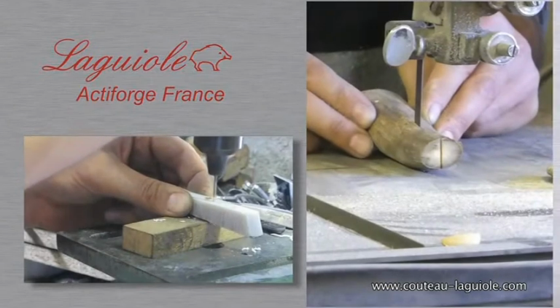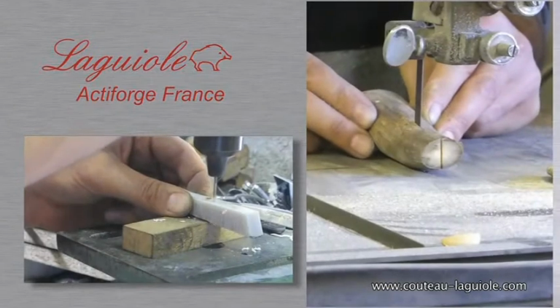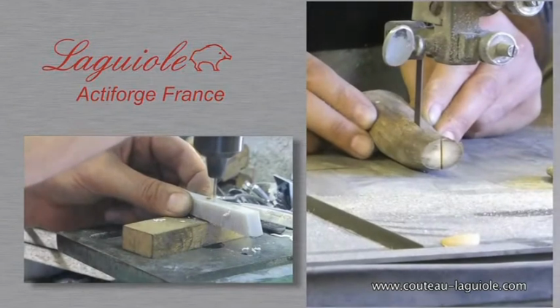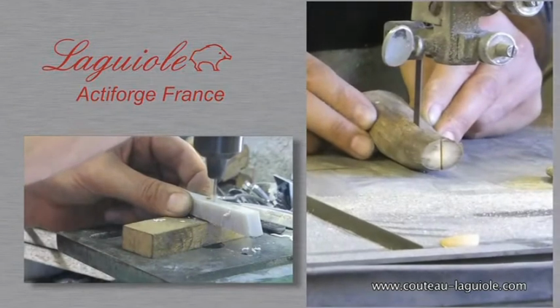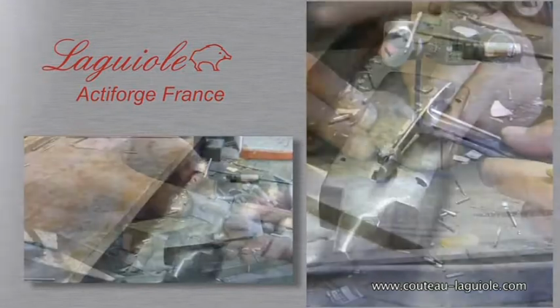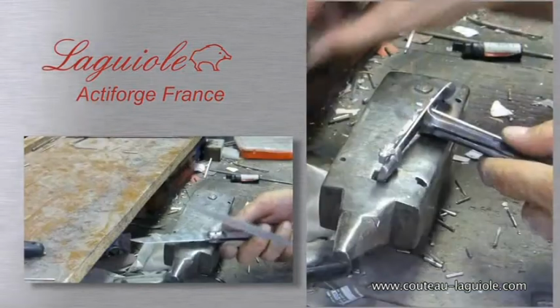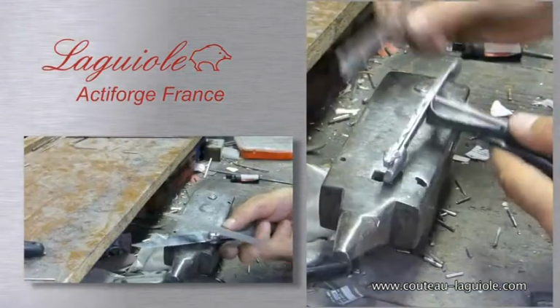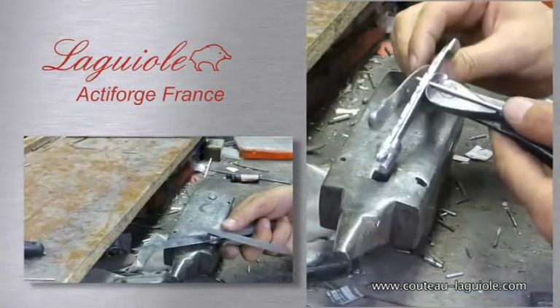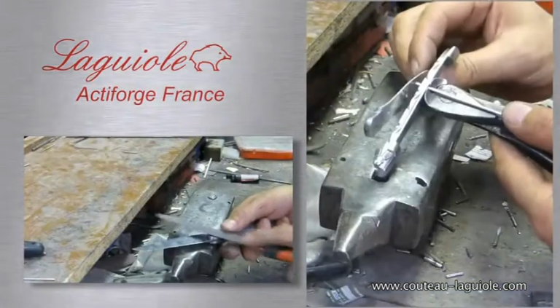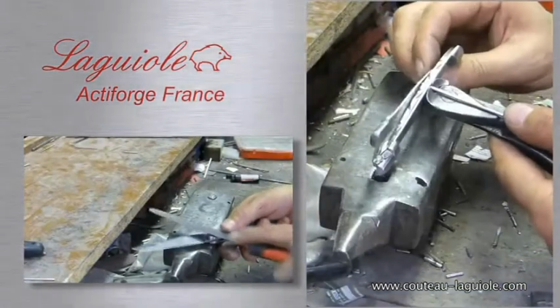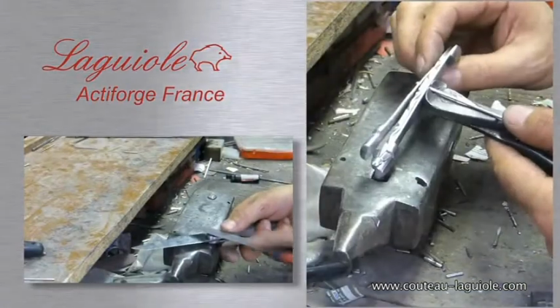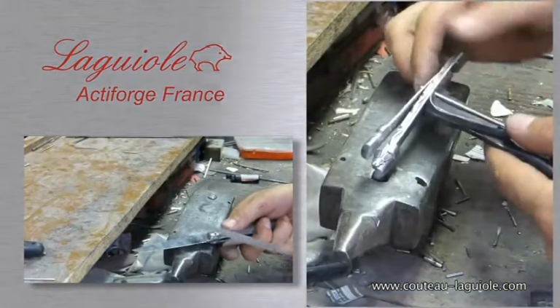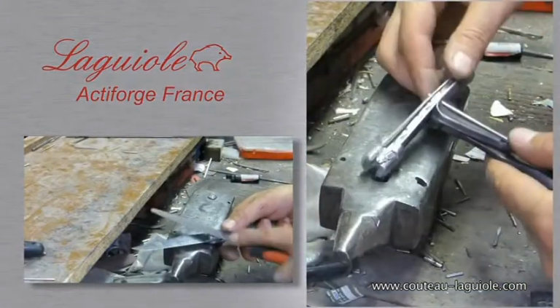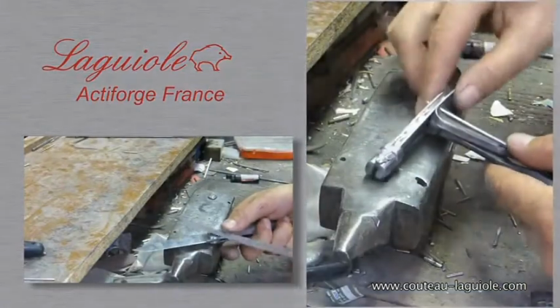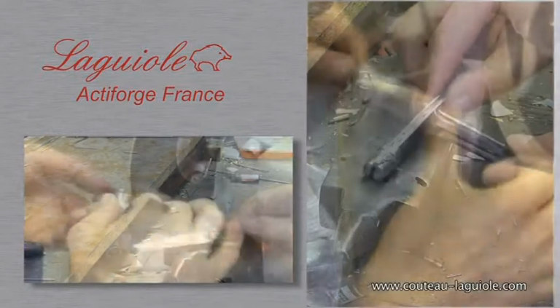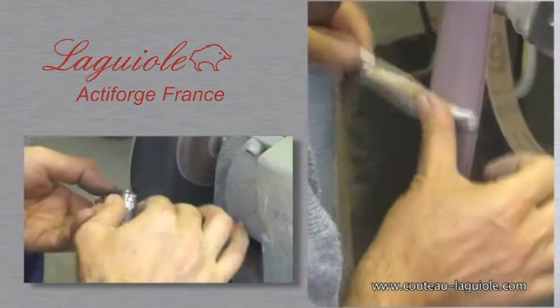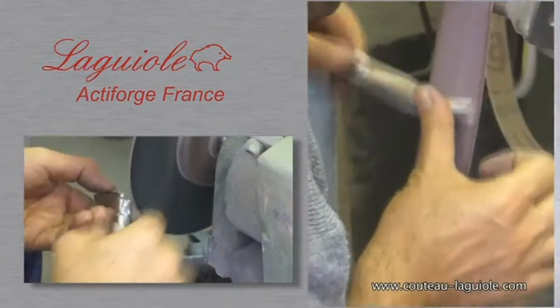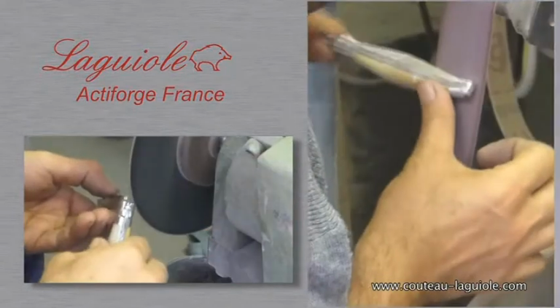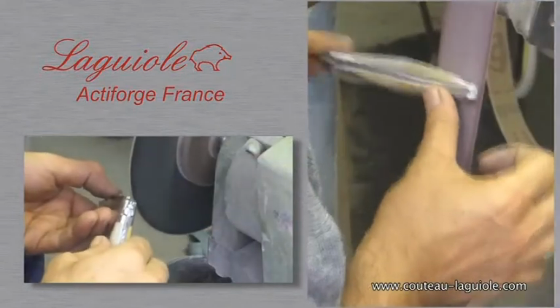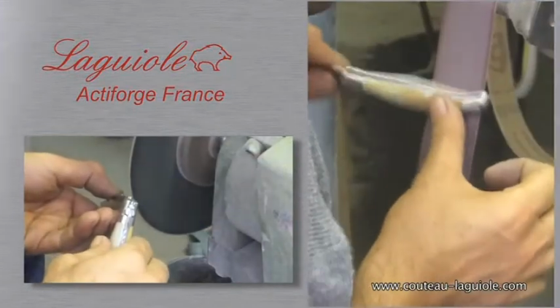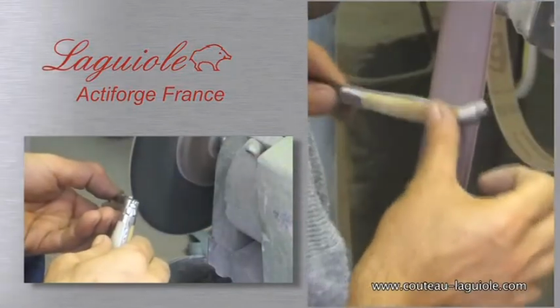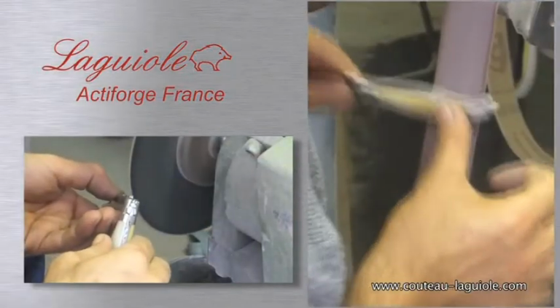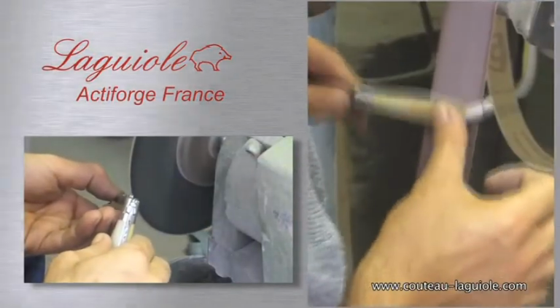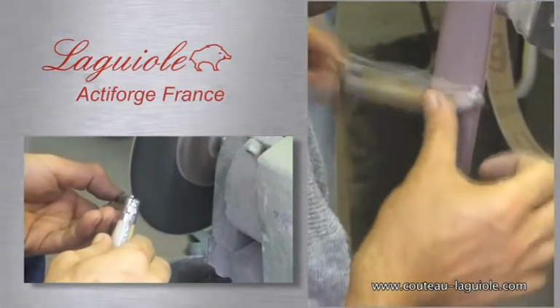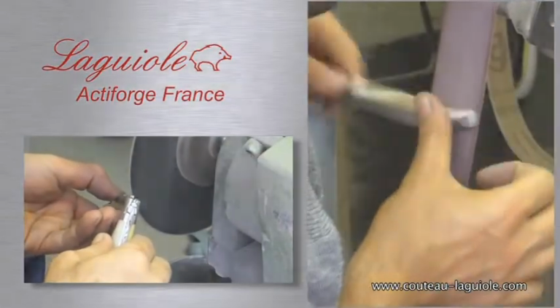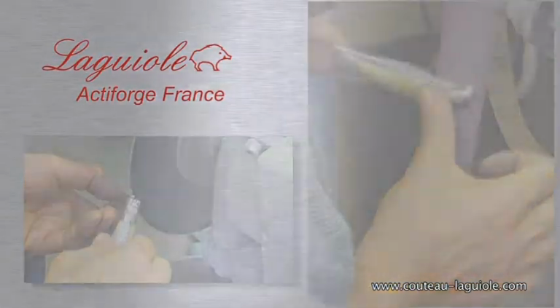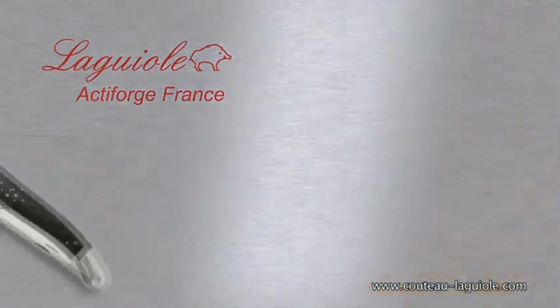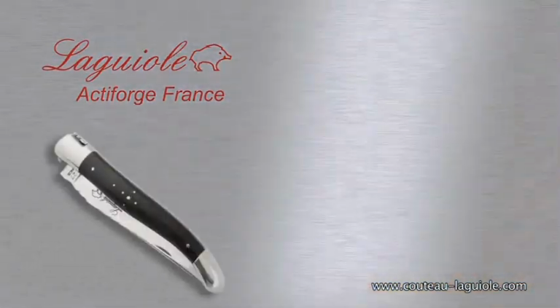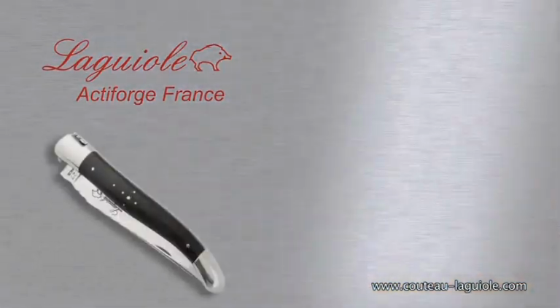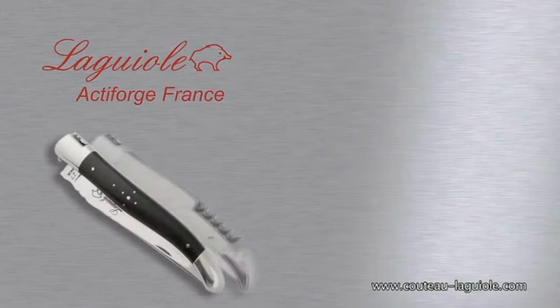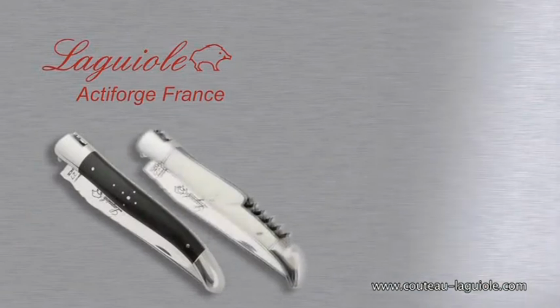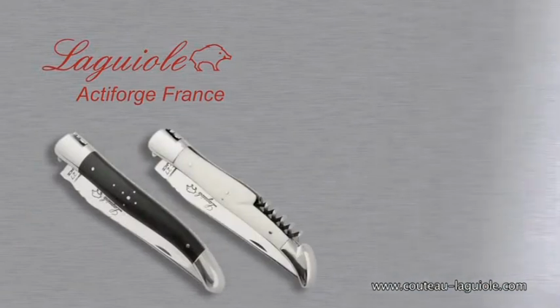Following ancestral methods, all of the parts are manufactured on site and the knives are entirely assembled and adjusted by hand by one of our dozen cutlers, overseen by the master cutler.